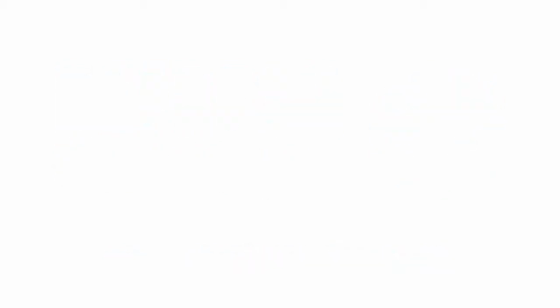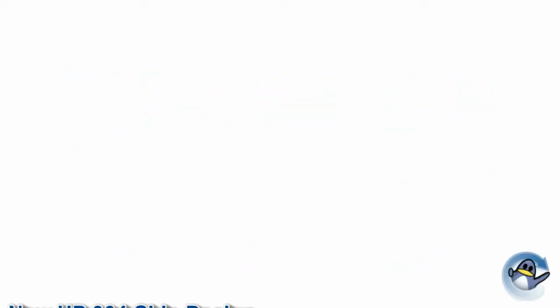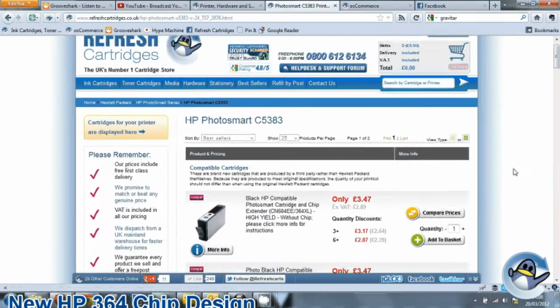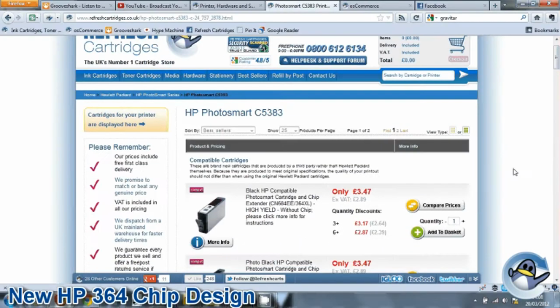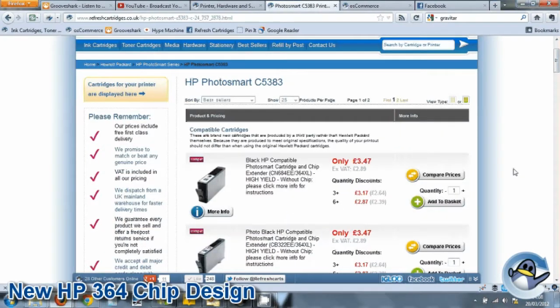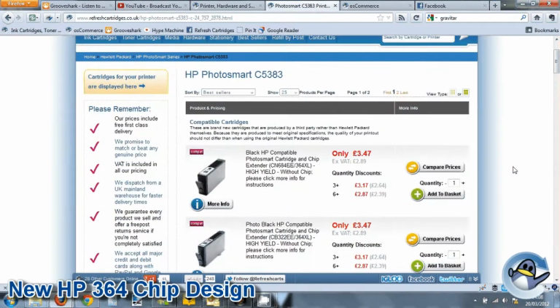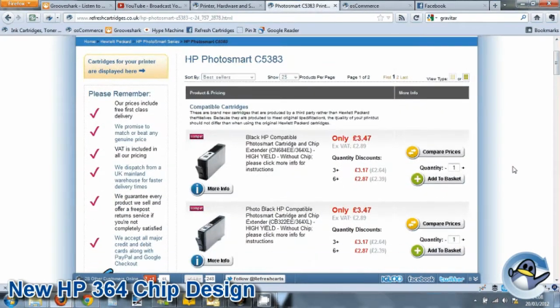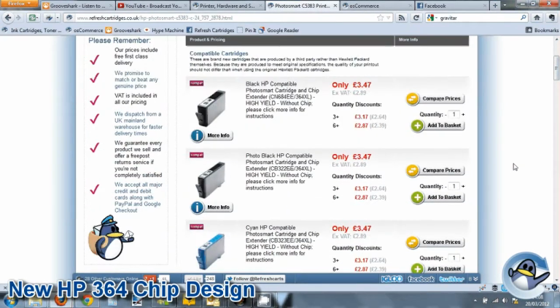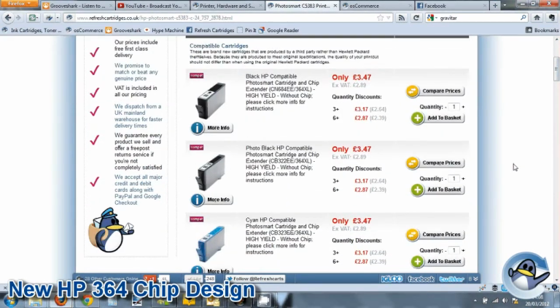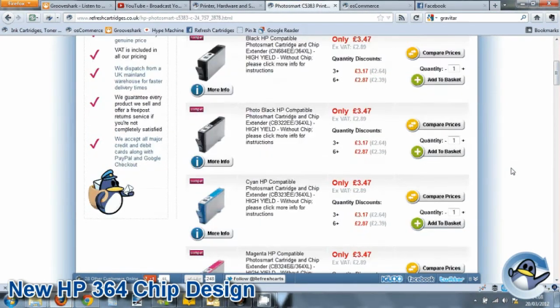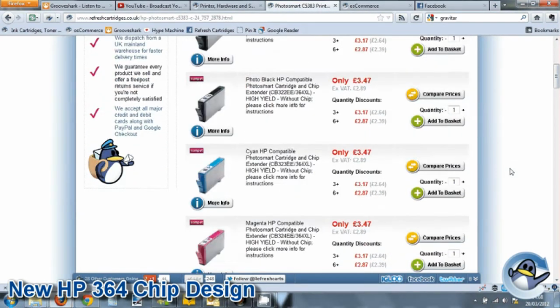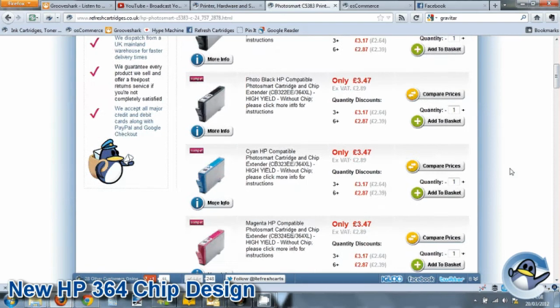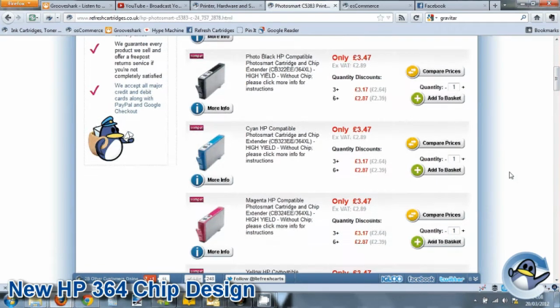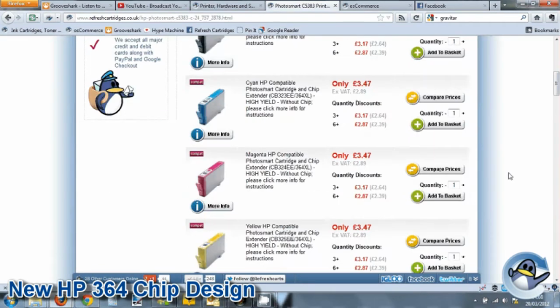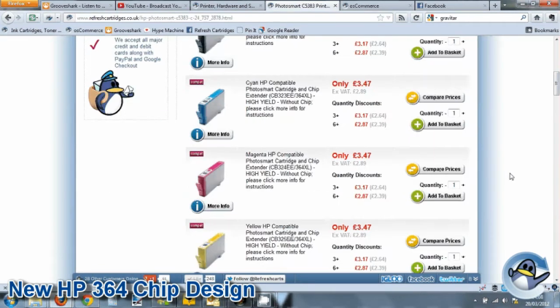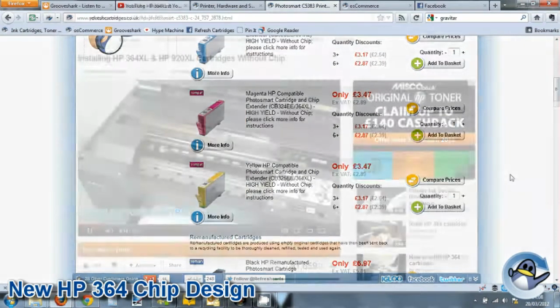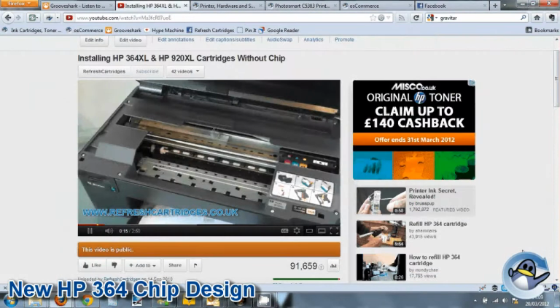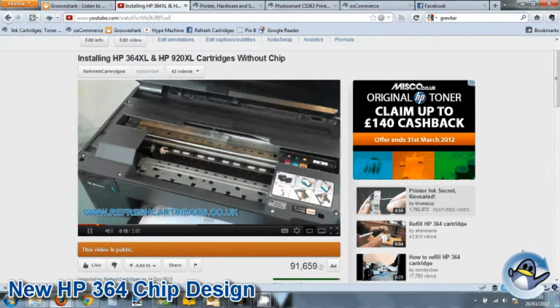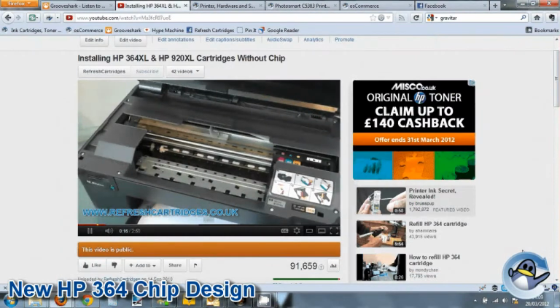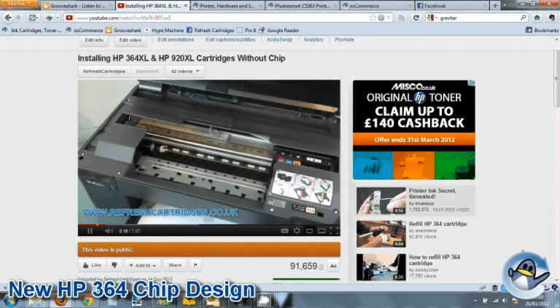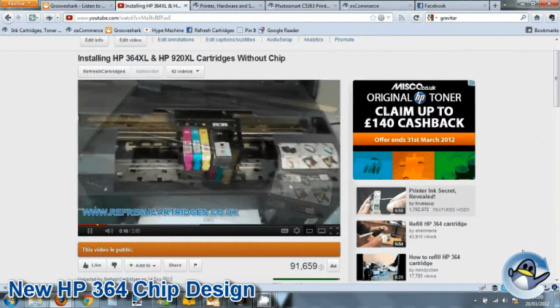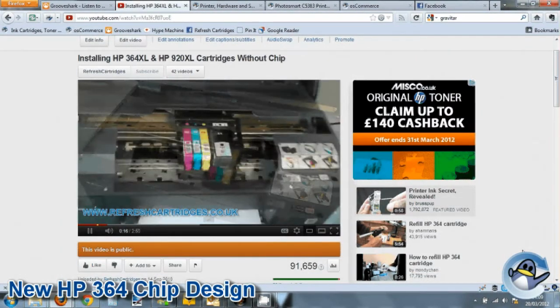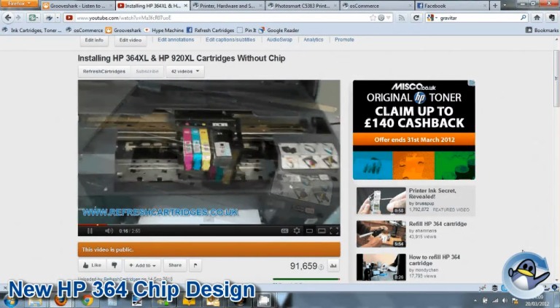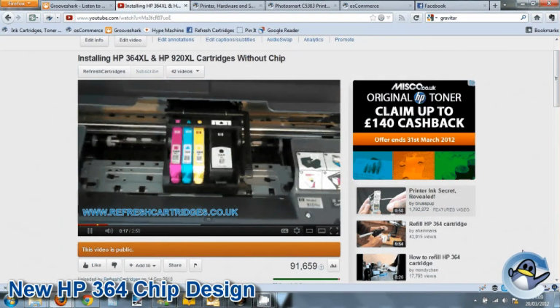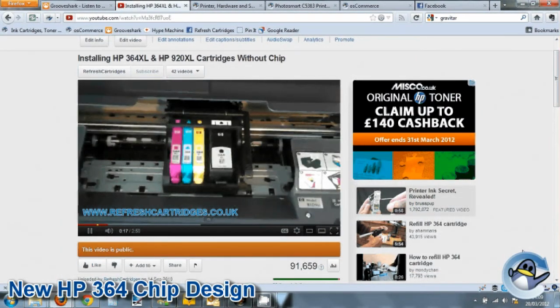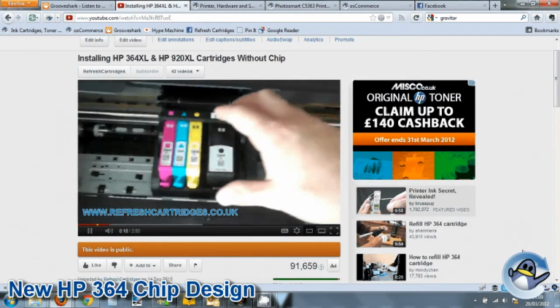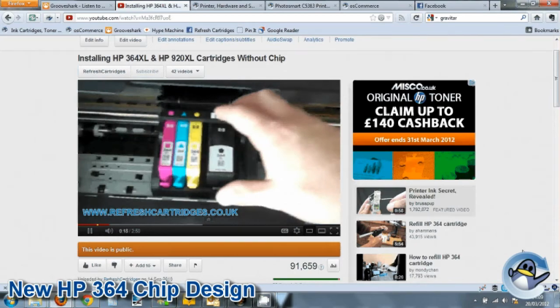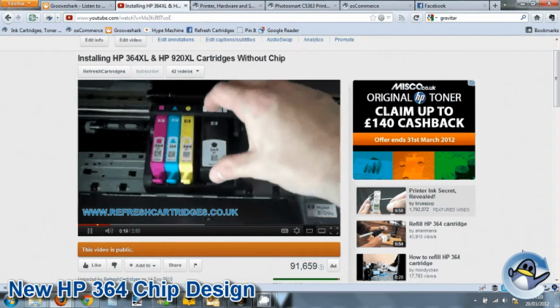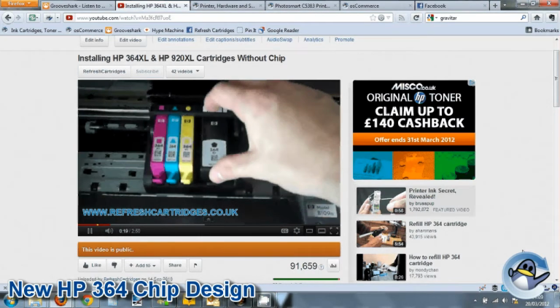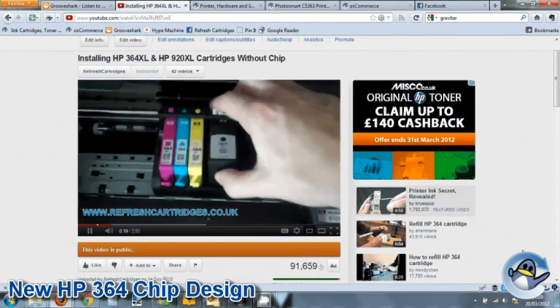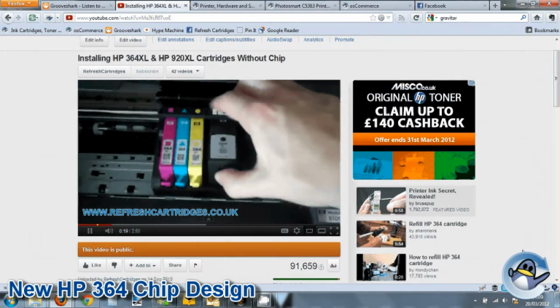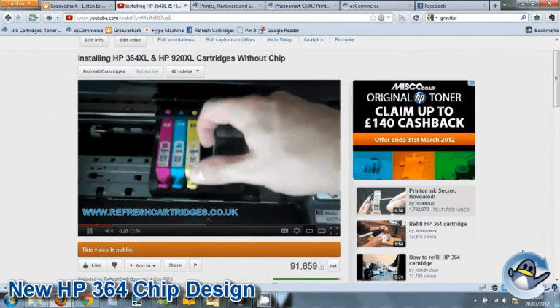For the past 18 months, we have been selling compatible HP364 cartridges that require you to transfer the chips from the HP original cartridges. The feedback from these cartridges has been fantastic and the success rate very high.